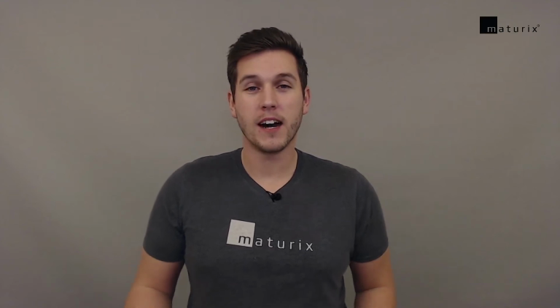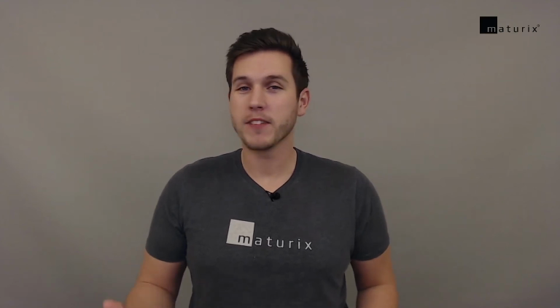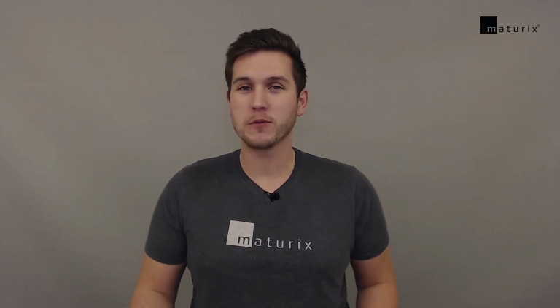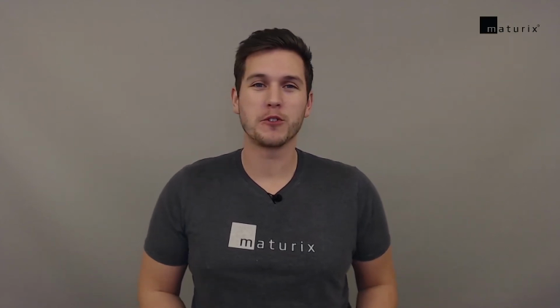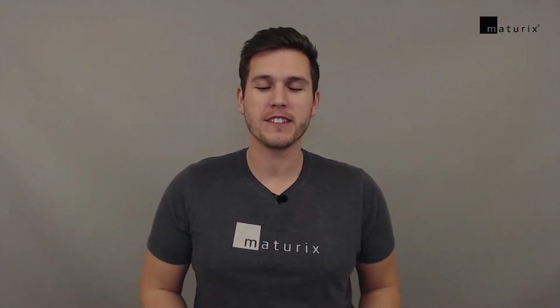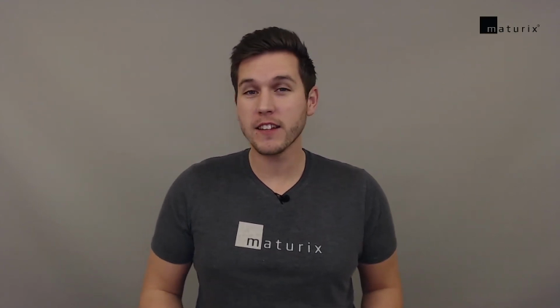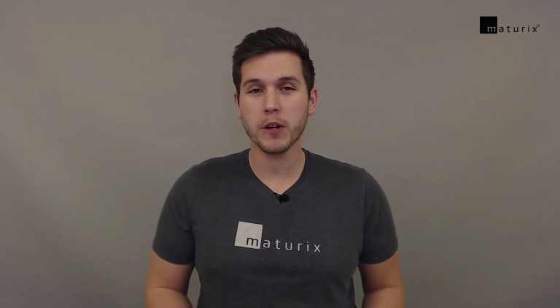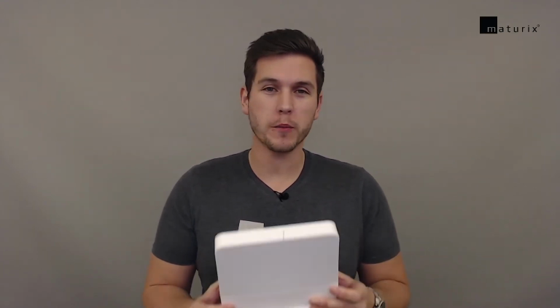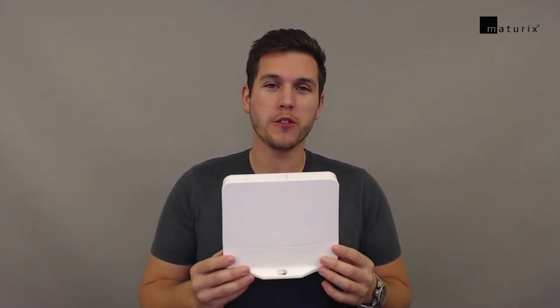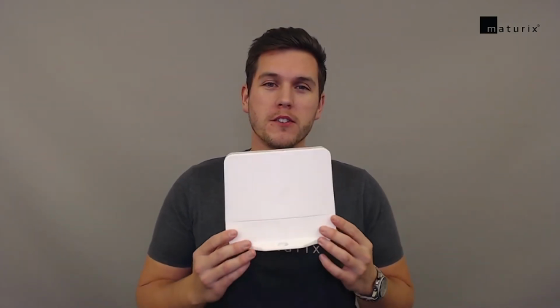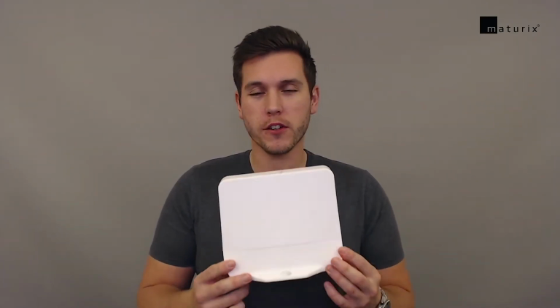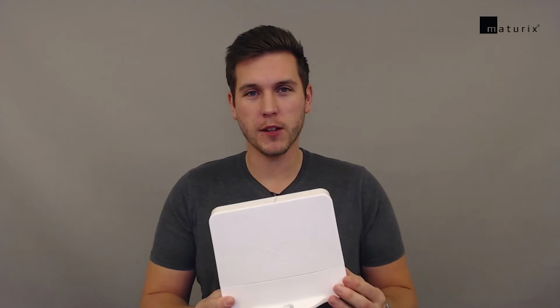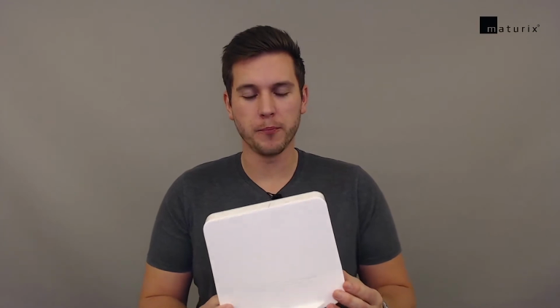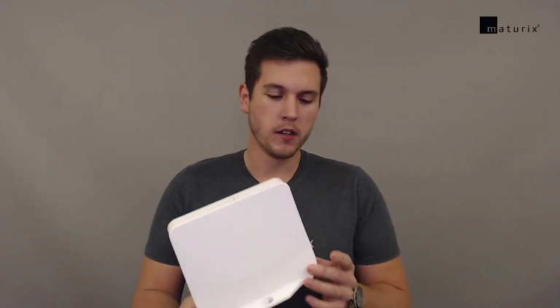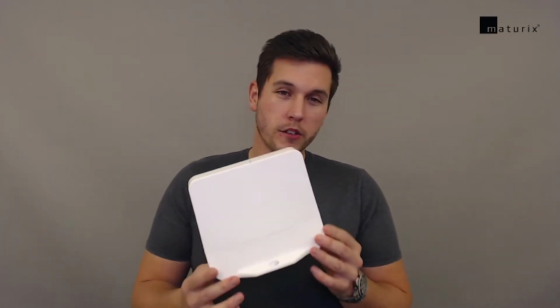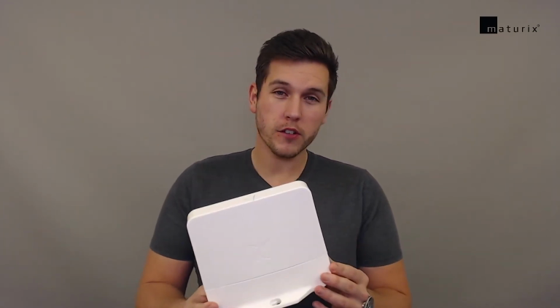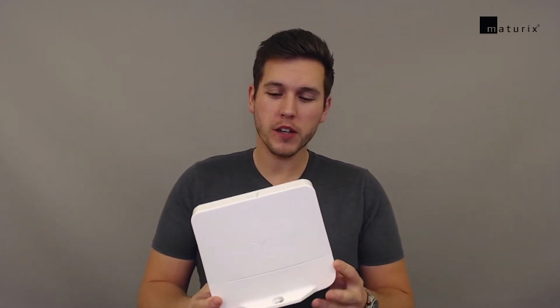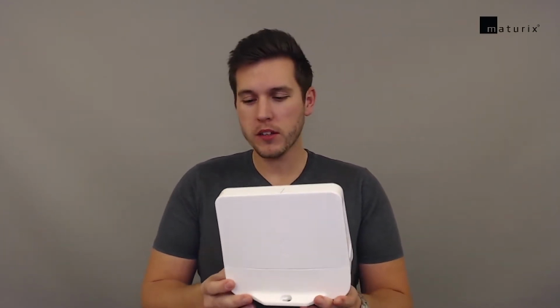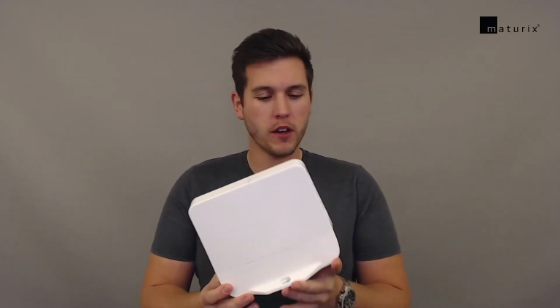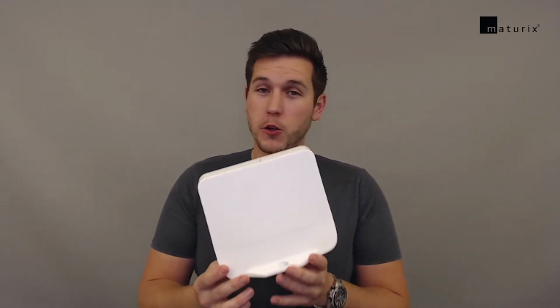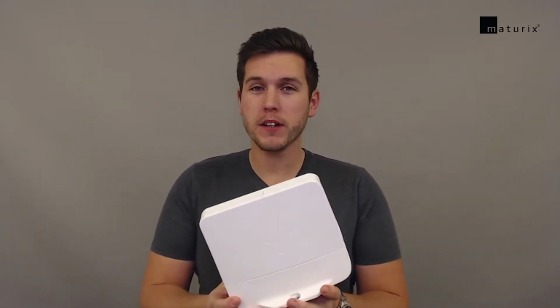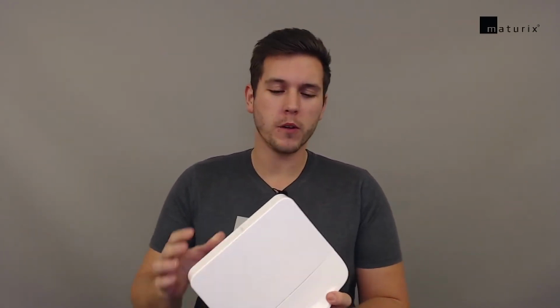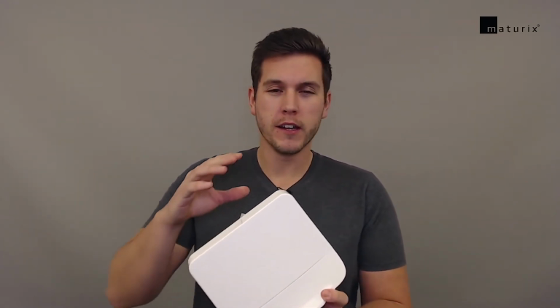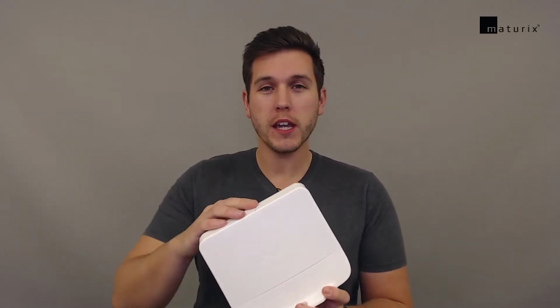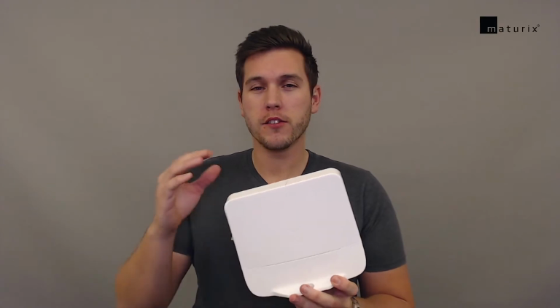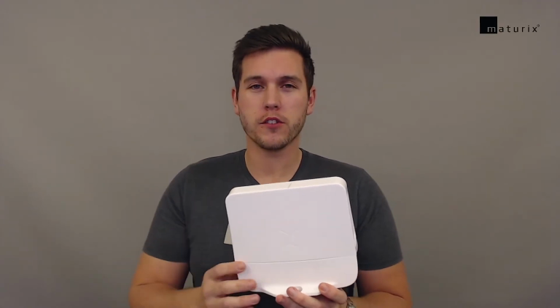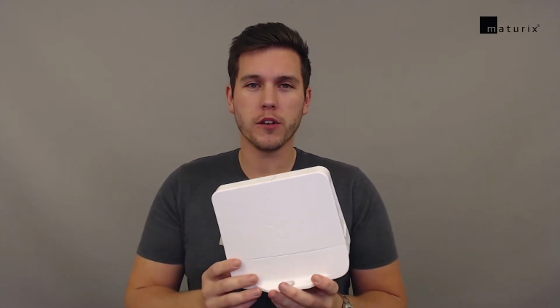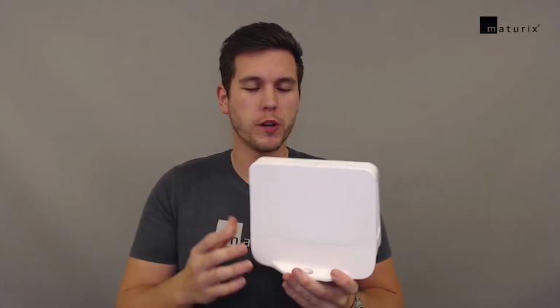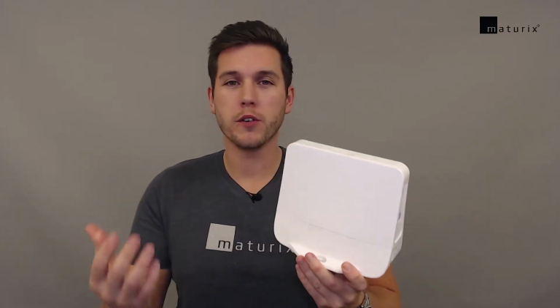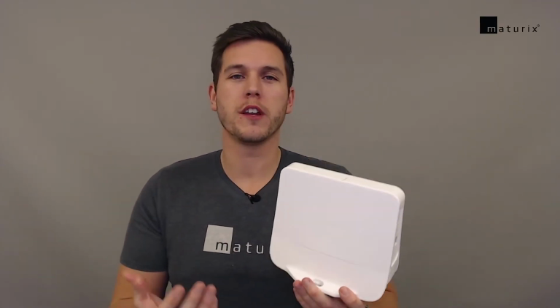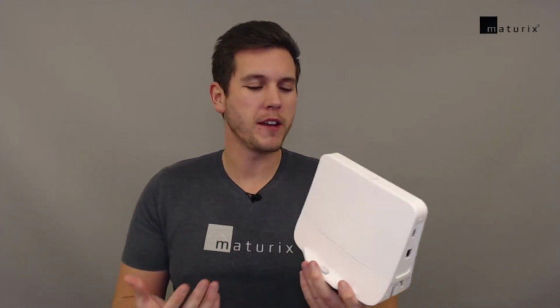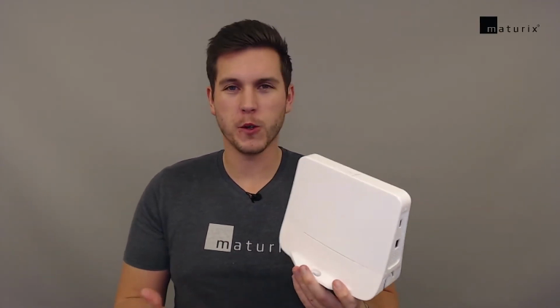Hi, I'm Rasmus from Maturix and in this video I'm going to talk about the Sigfox gateway. The Sigfox gateway is a piece of equipment that will create Sigfox coverage wherever you set it up and install it.